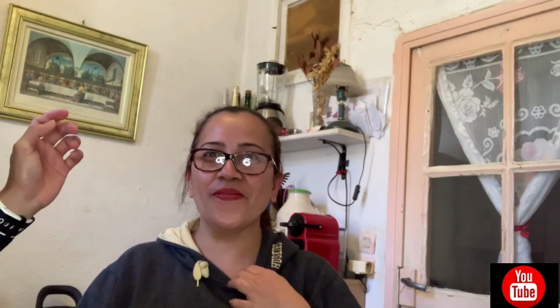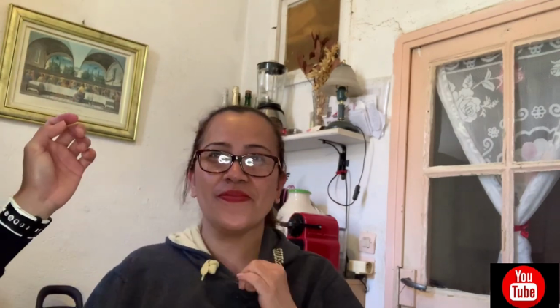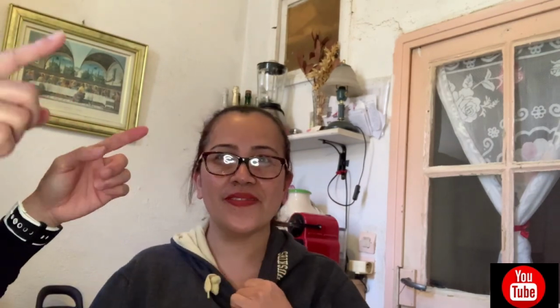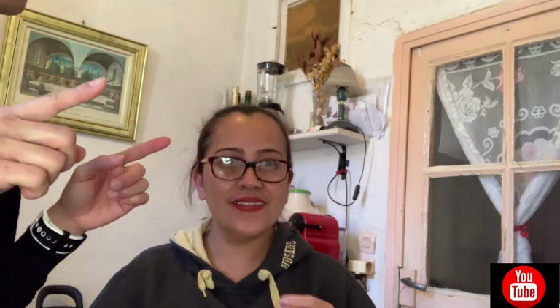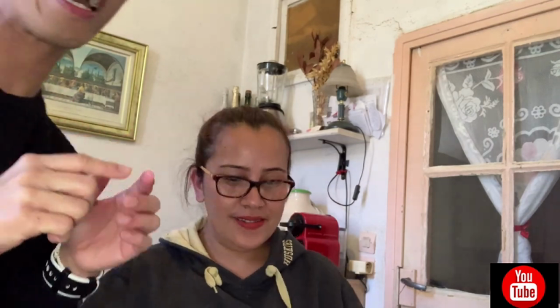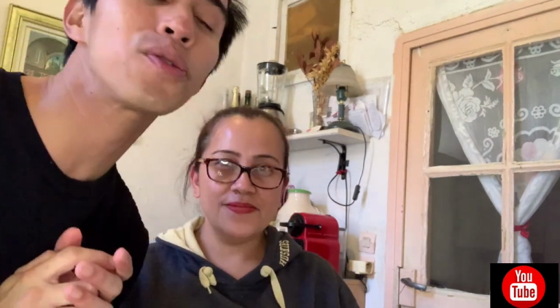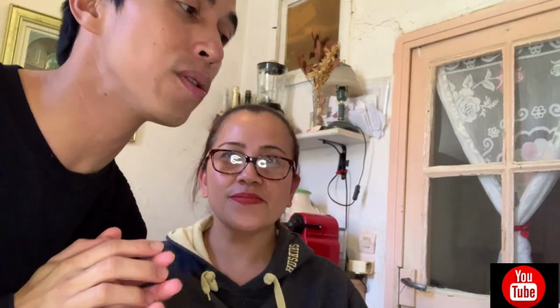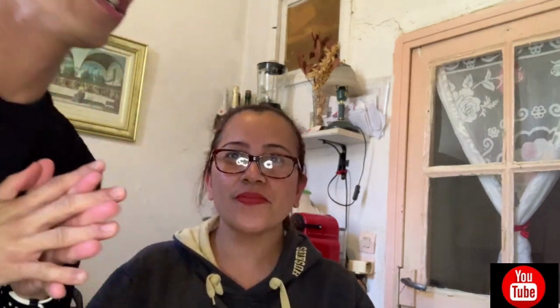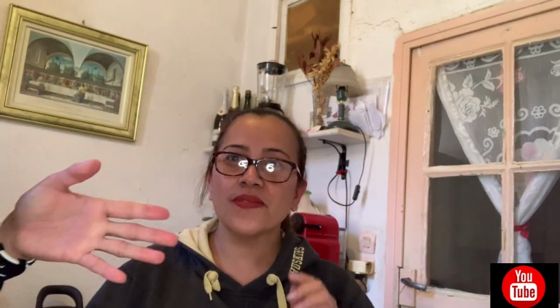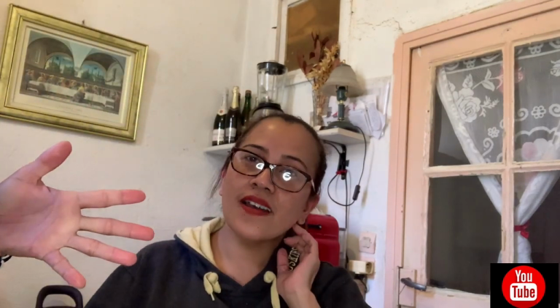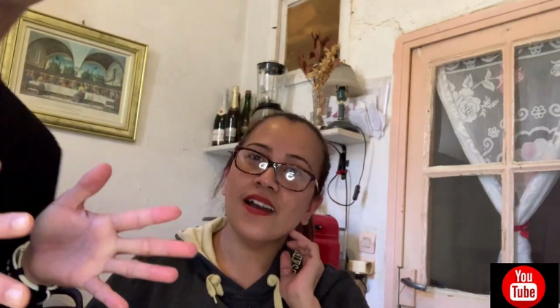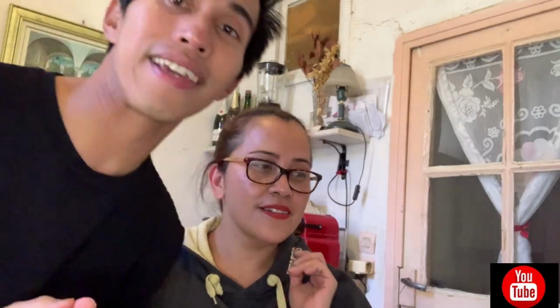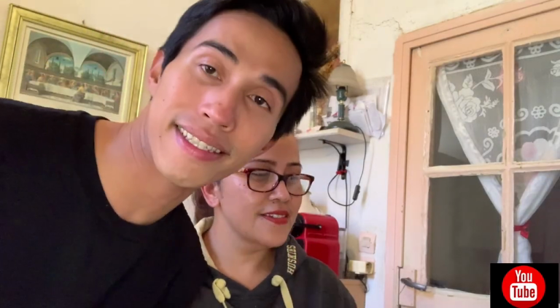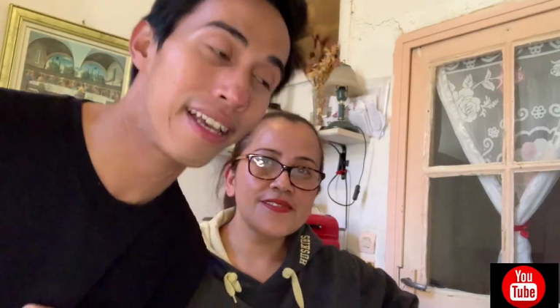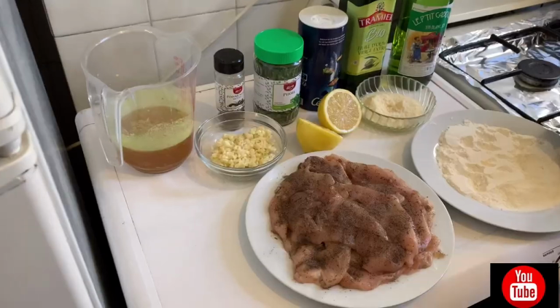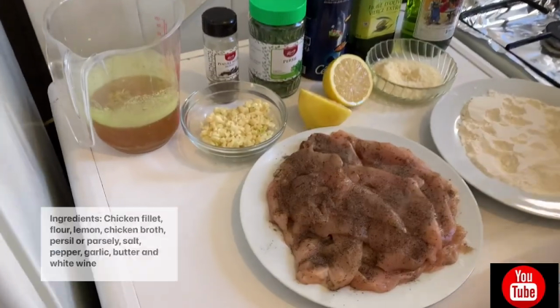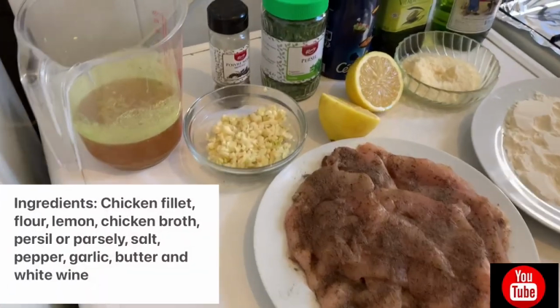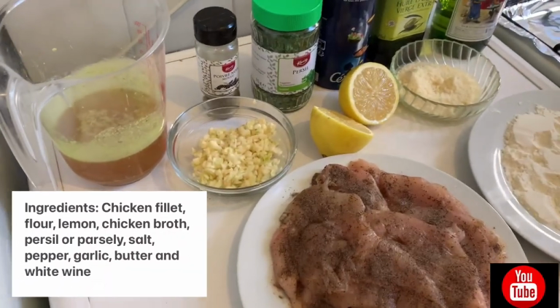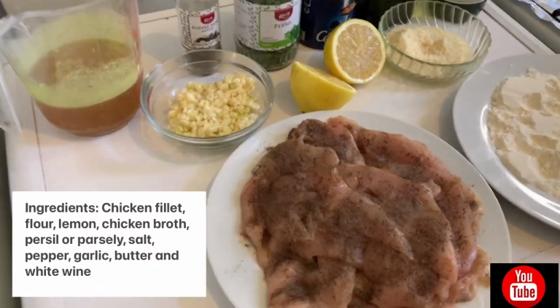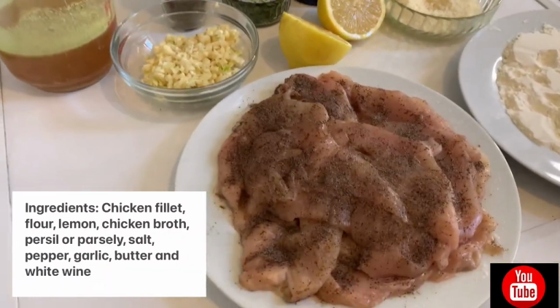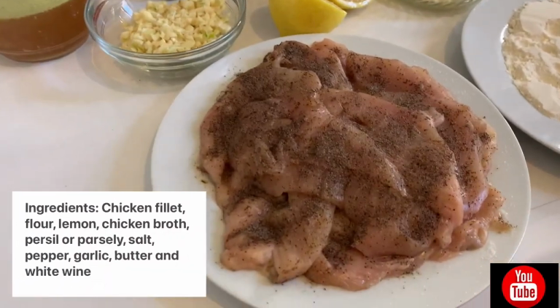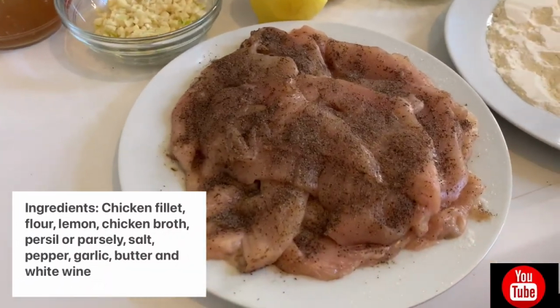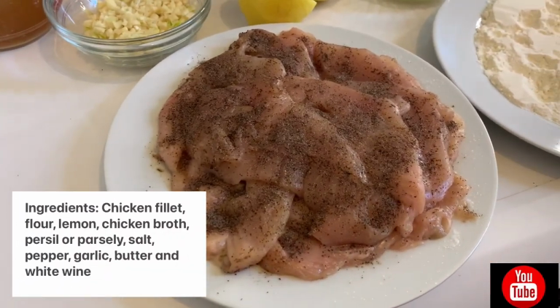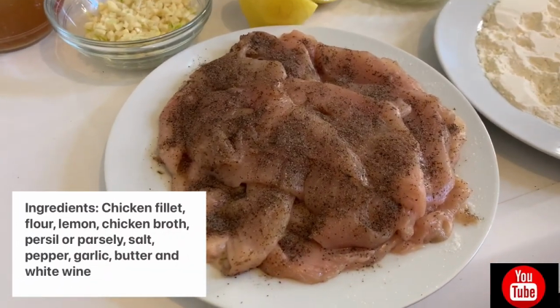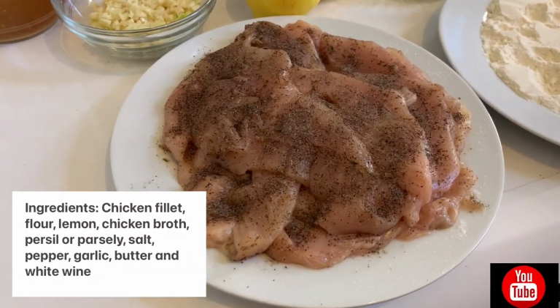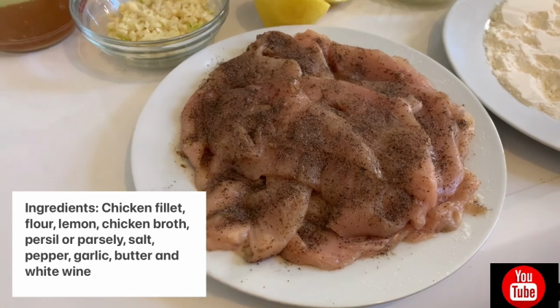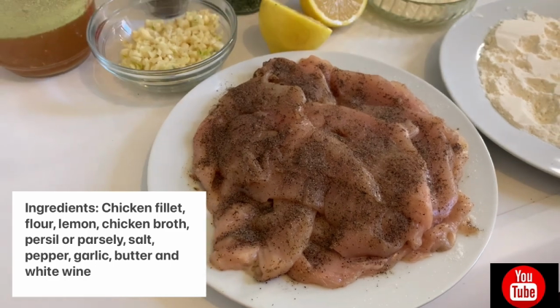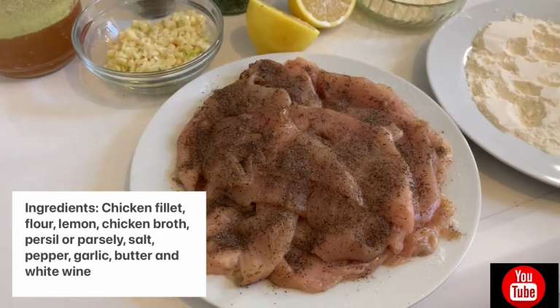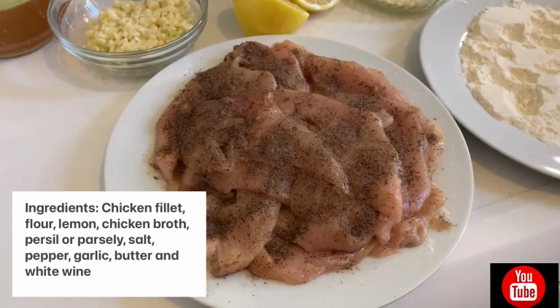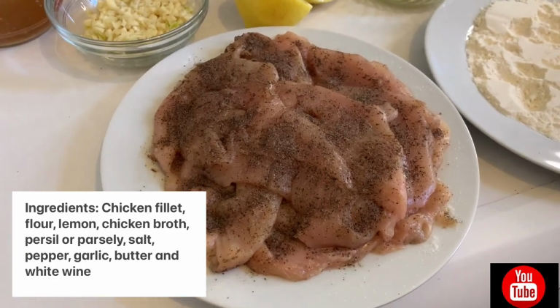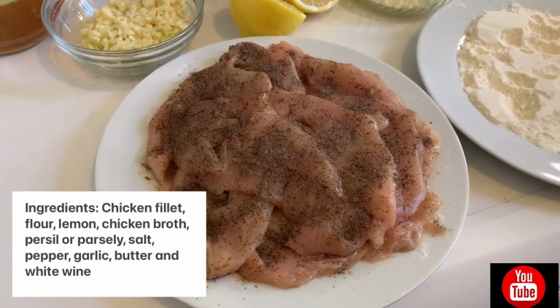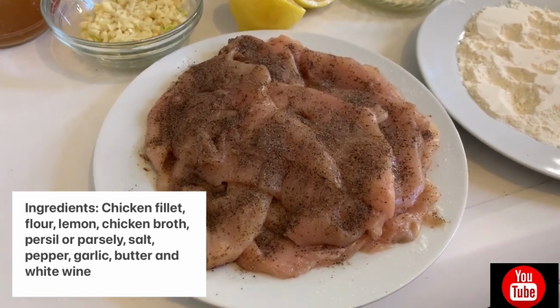First, guys, we have to show you our ingredients. So guys, these are the ingredients of the French recipe. Turo sa akin niya, Miss Angelique Comiso.